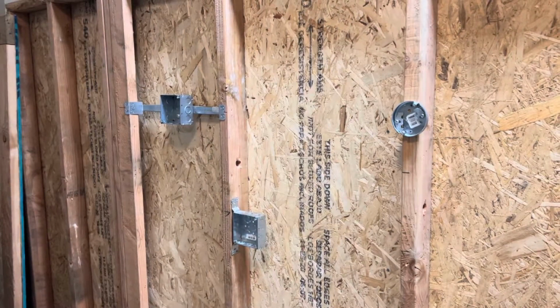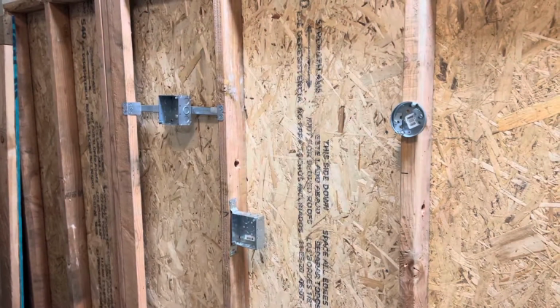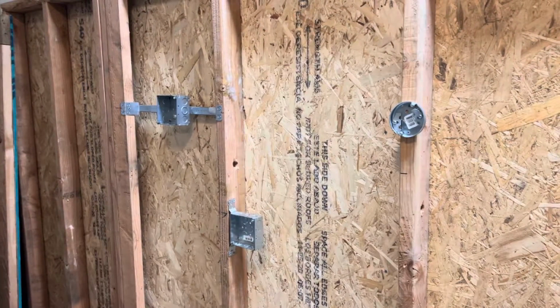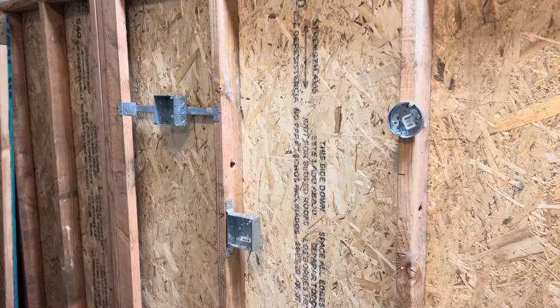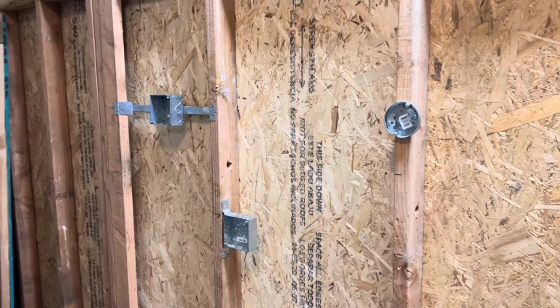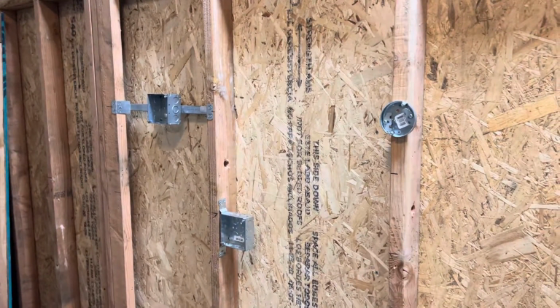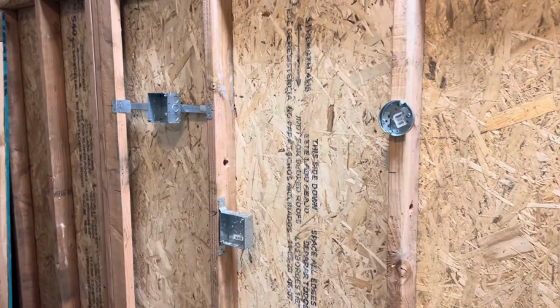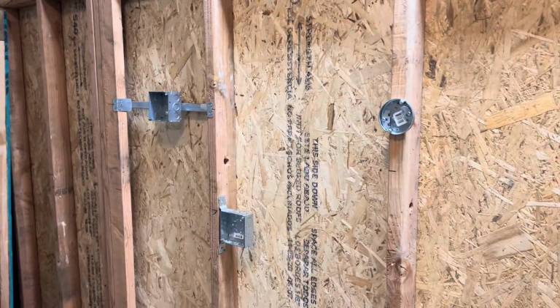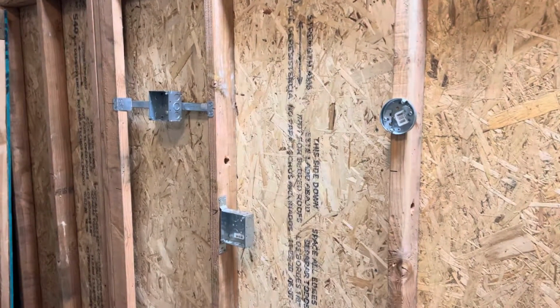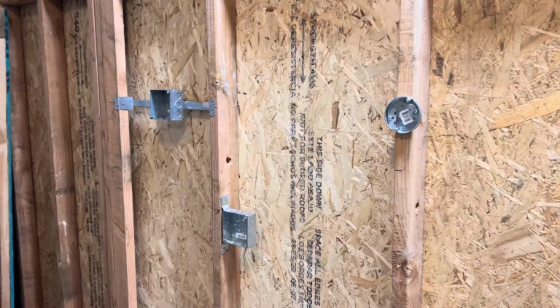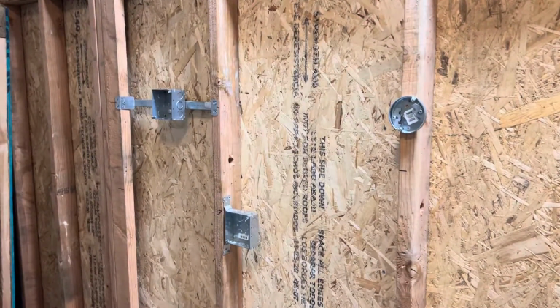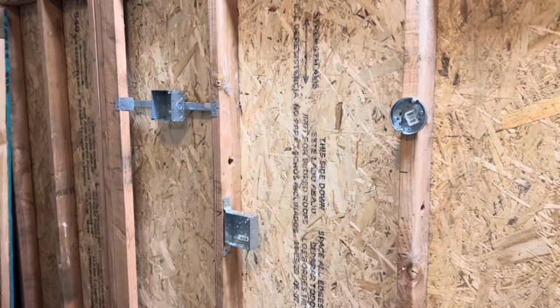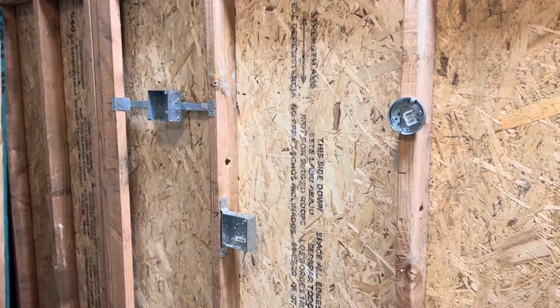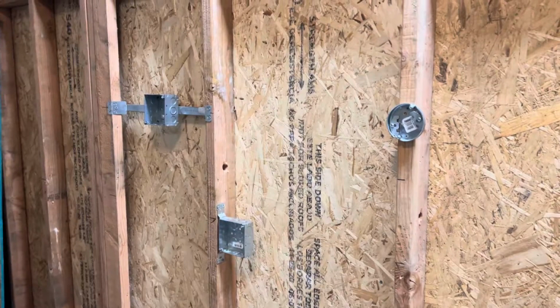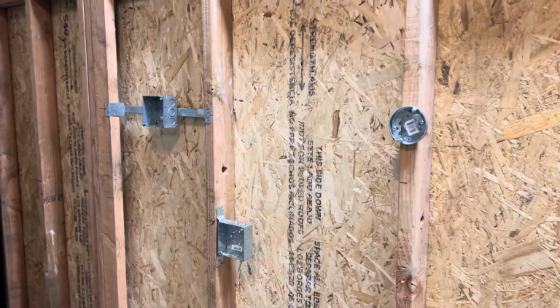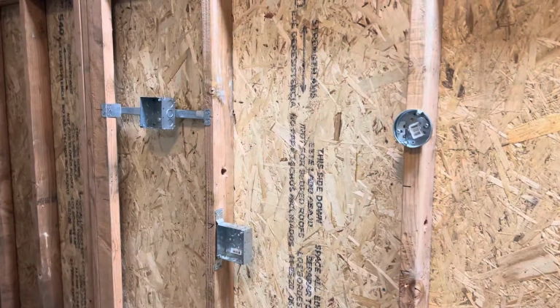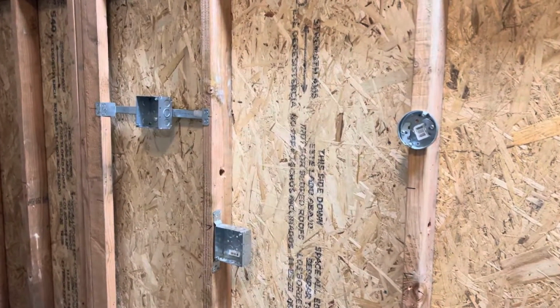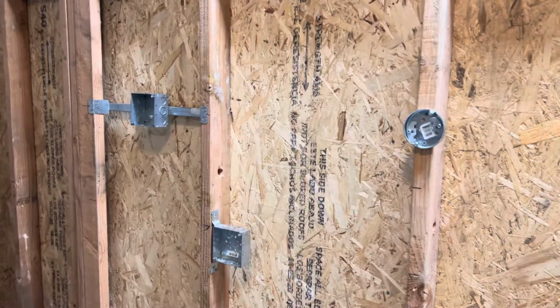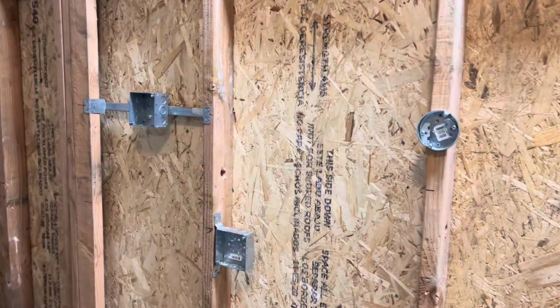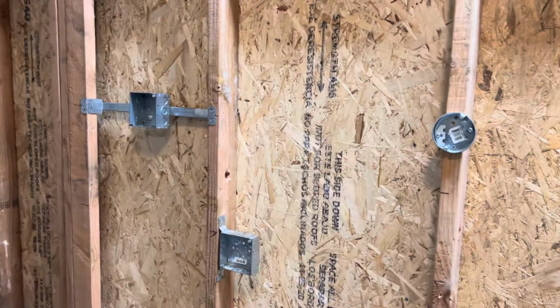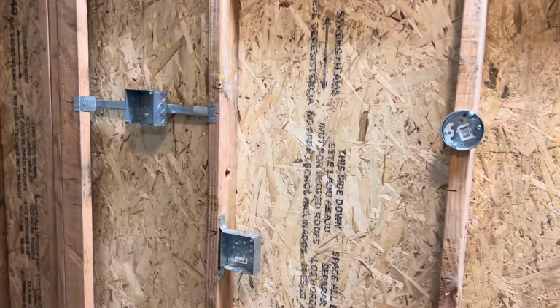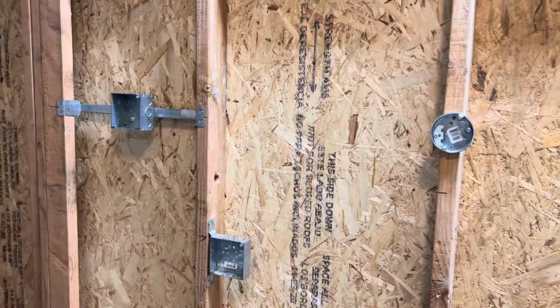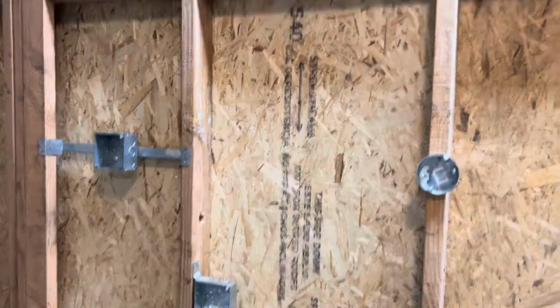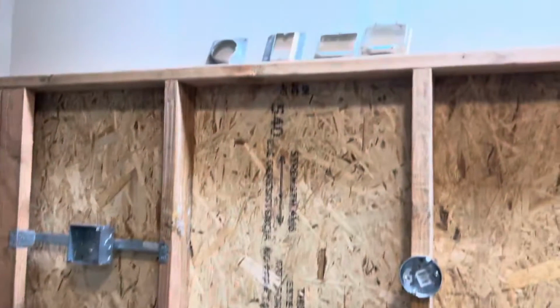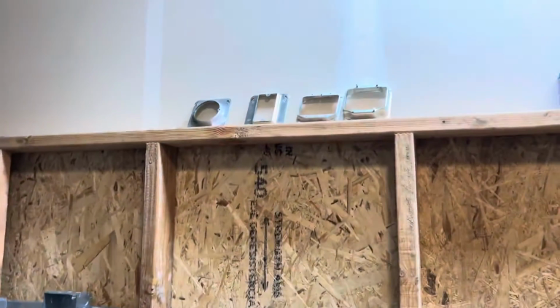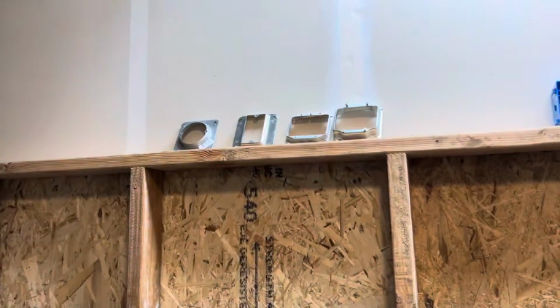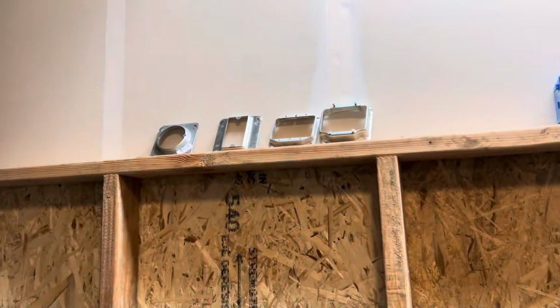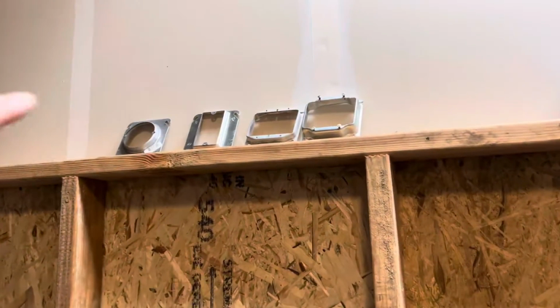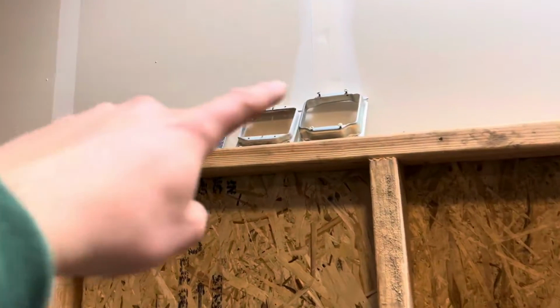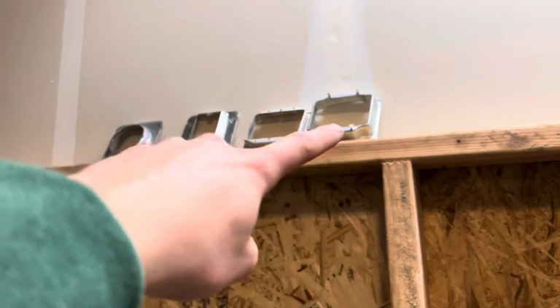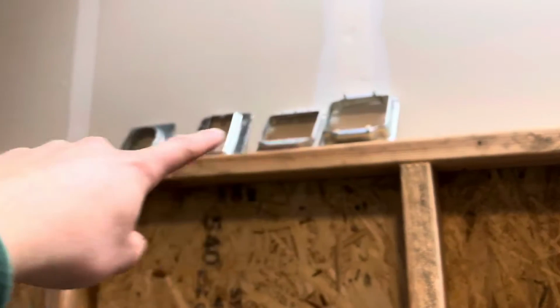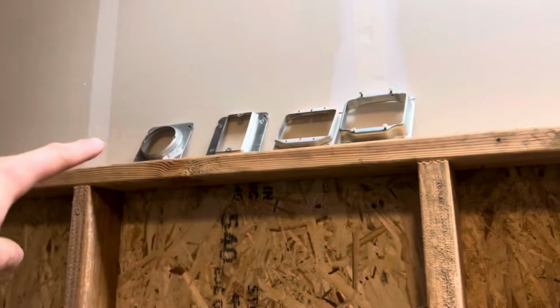All right everybody, welcome back. Thank you so much for stopping by — I appreciate it, out here in the garage. Today we're going to go over mud rings, and what mud rings are are these guys right here.